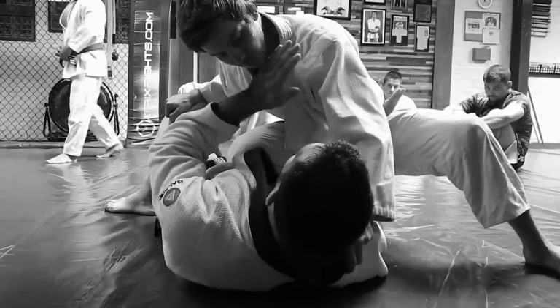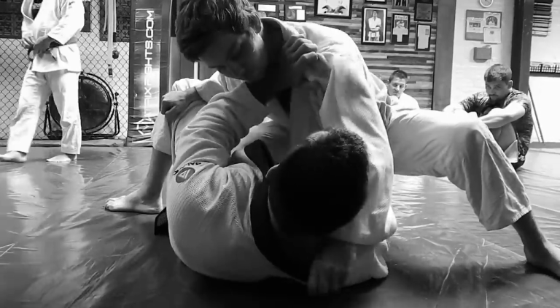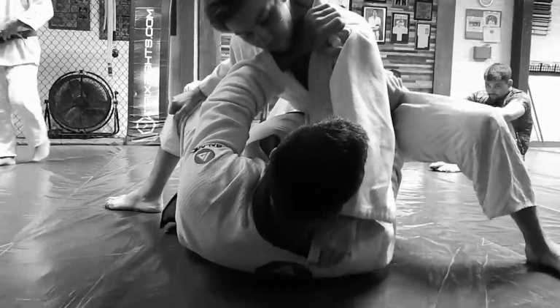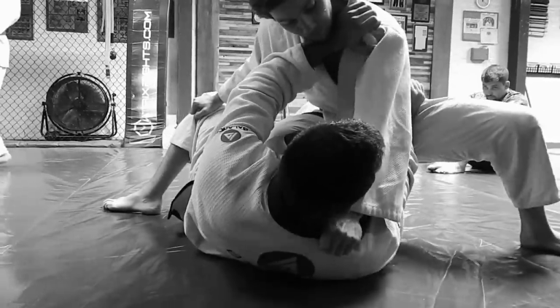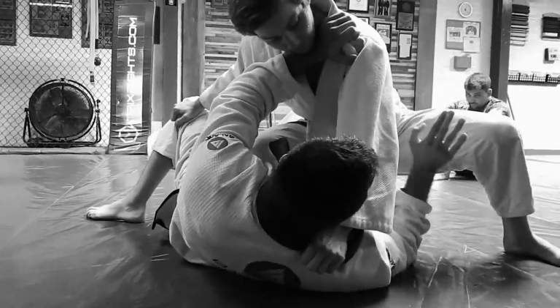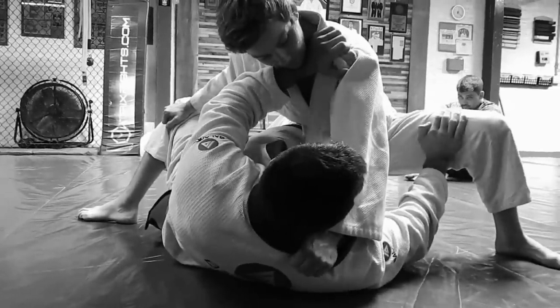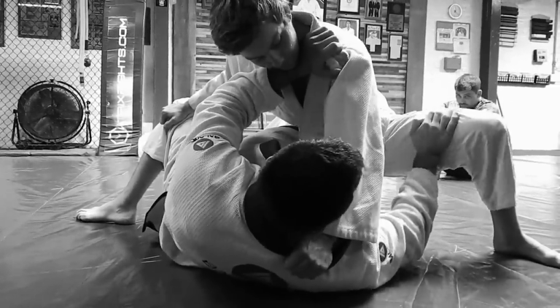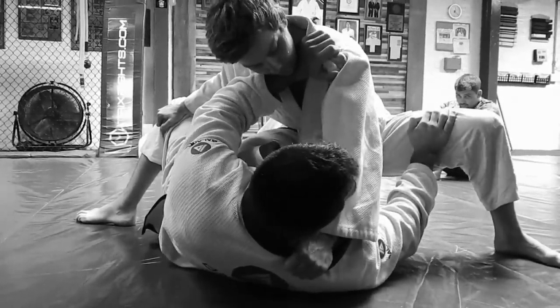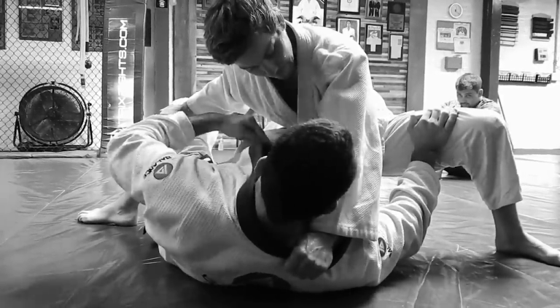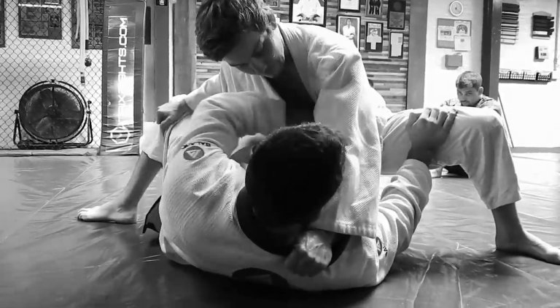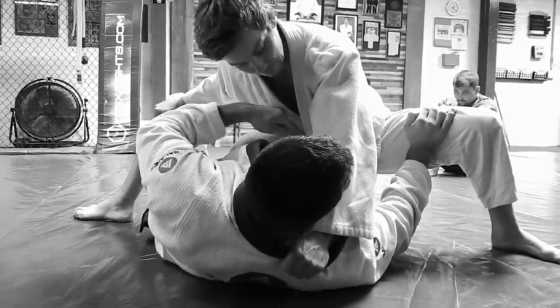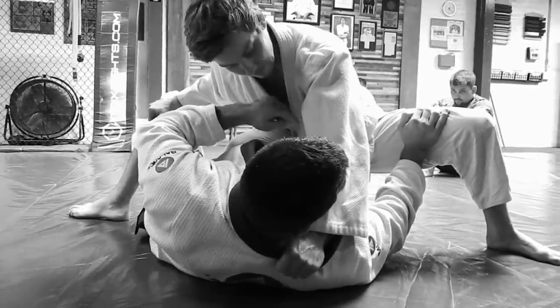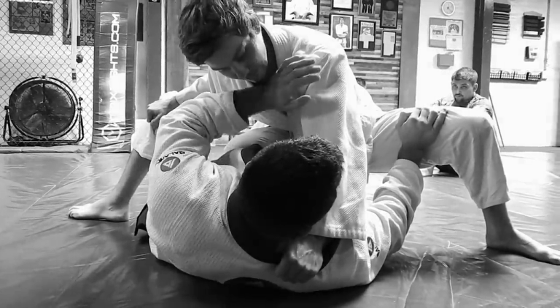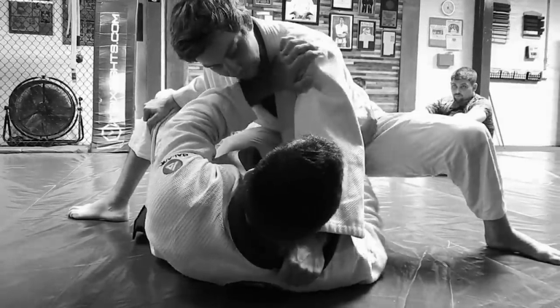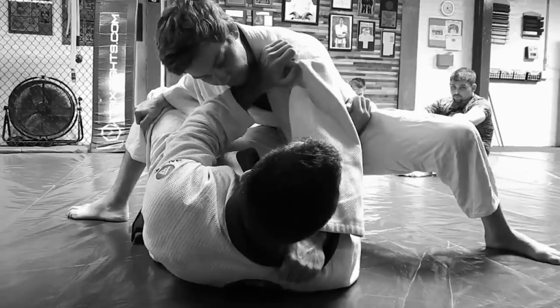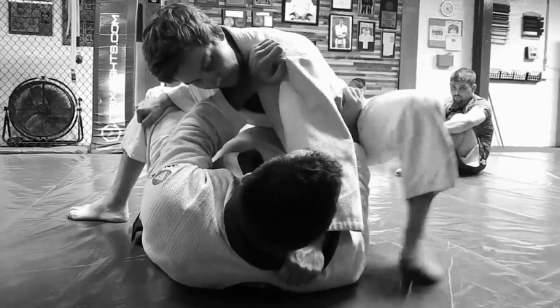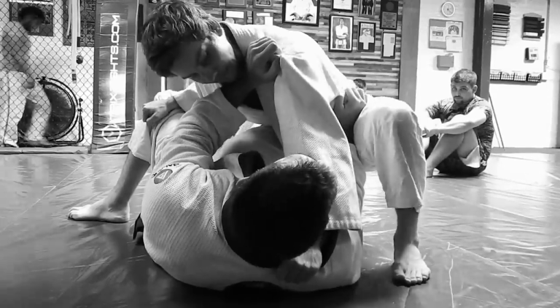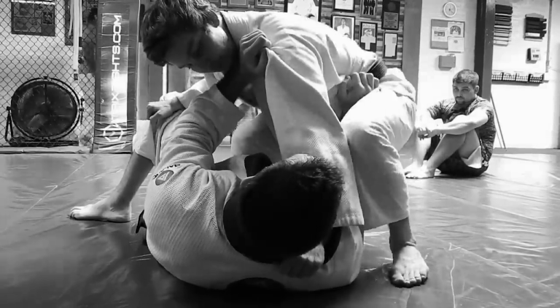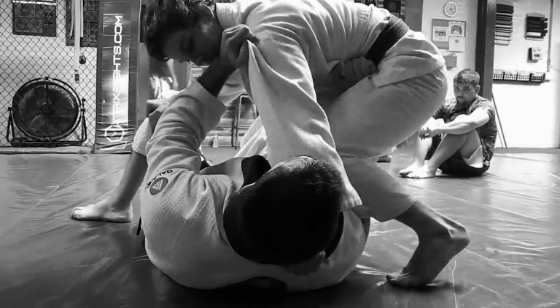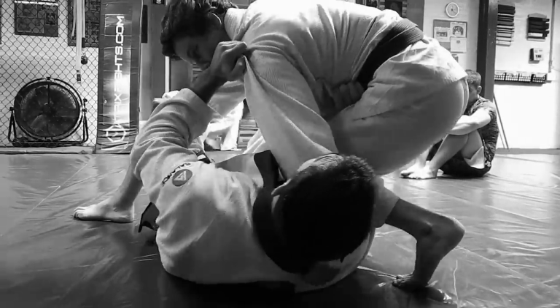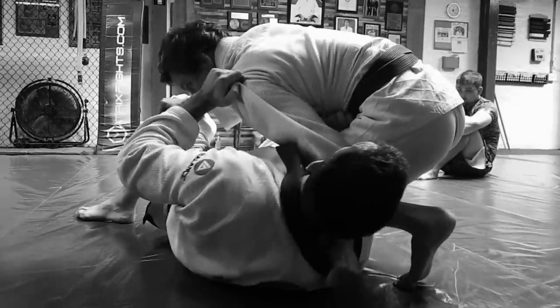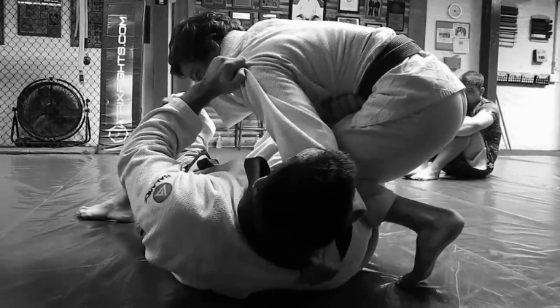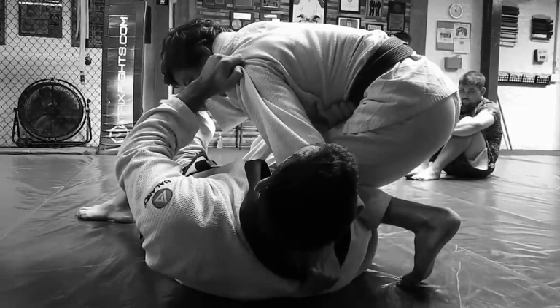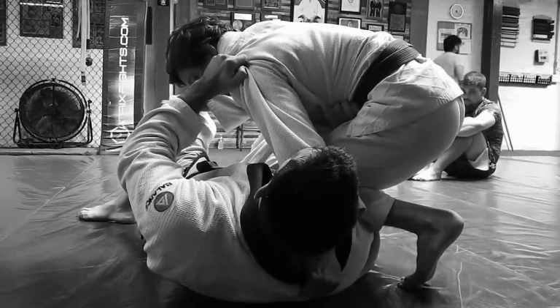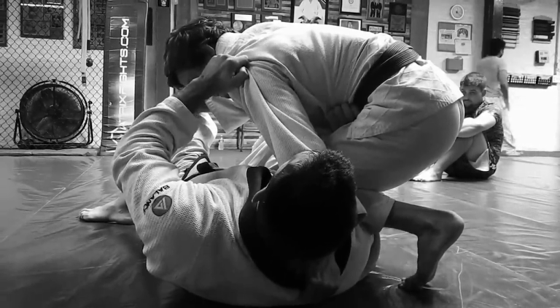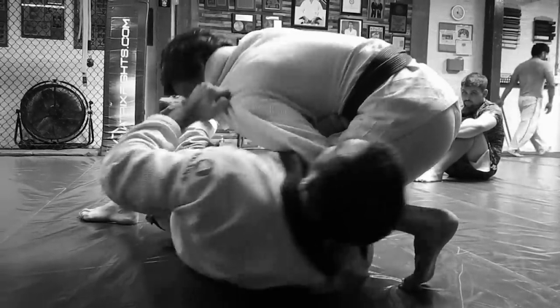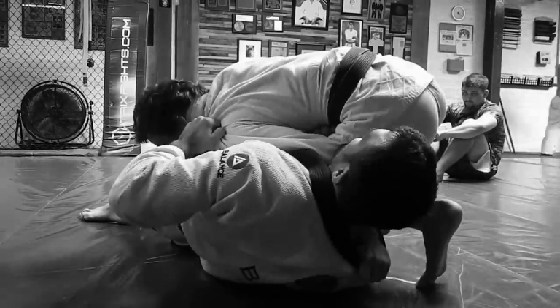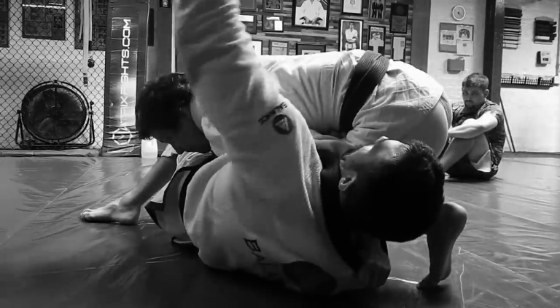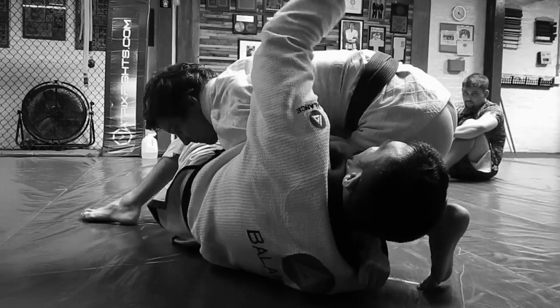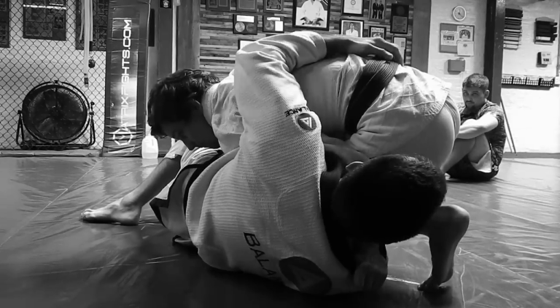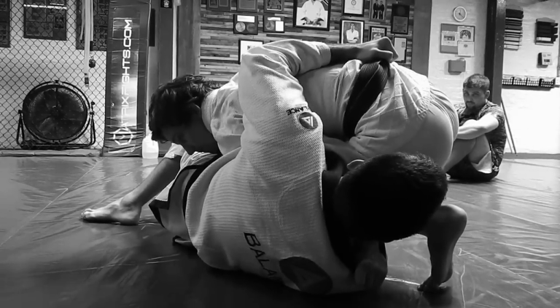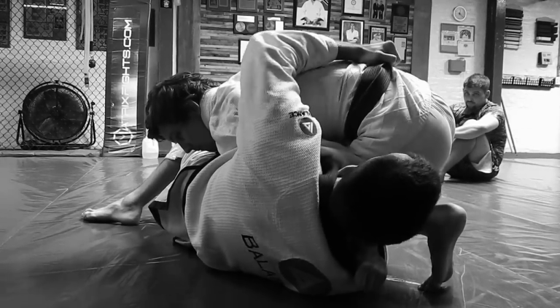A lot of times, if I'm pushing on a hip — if I miss this, this one's more available. If I do this, a lot of times the guy doesn't want to come up. So, as he comes up, when he starts to smash me down, I hug him, and this hand comes right to the collar here.